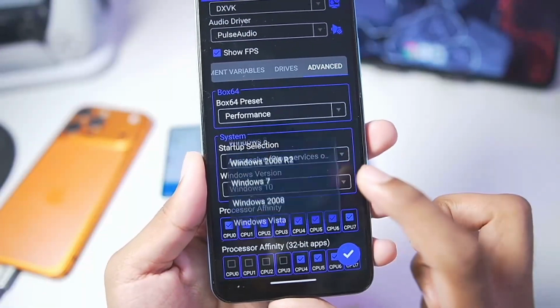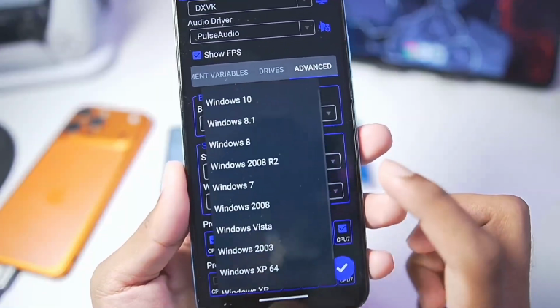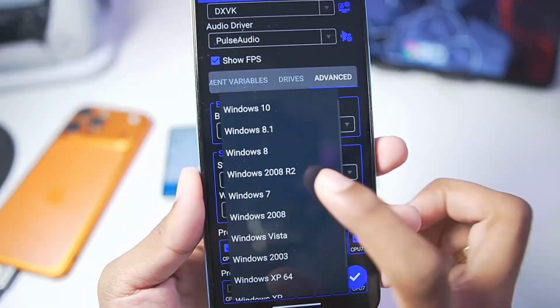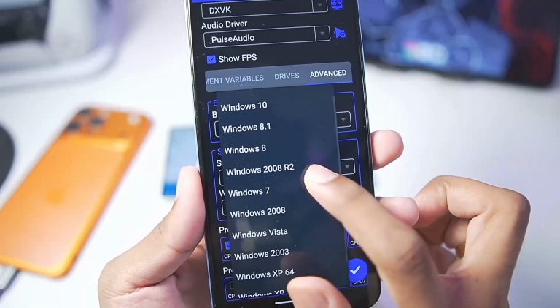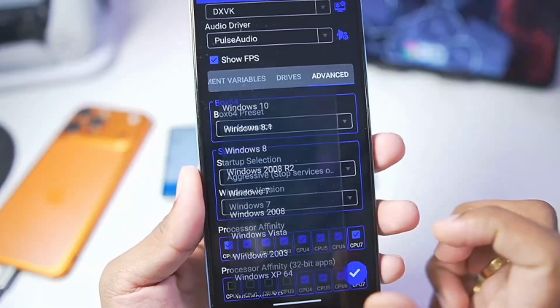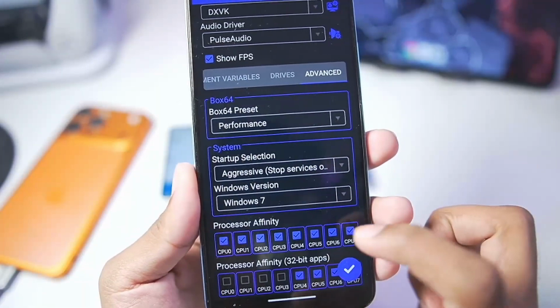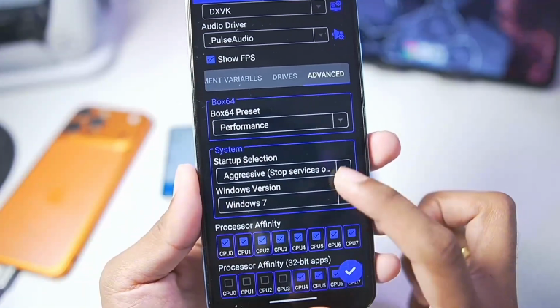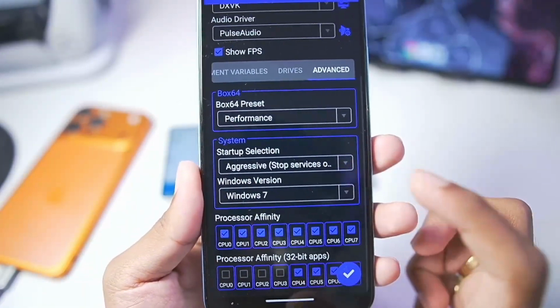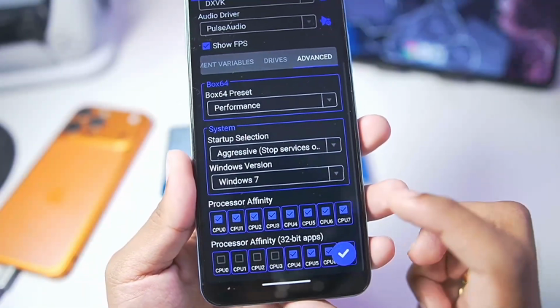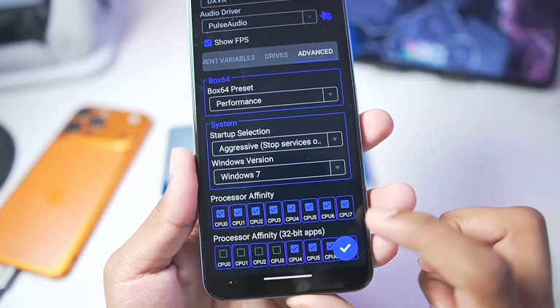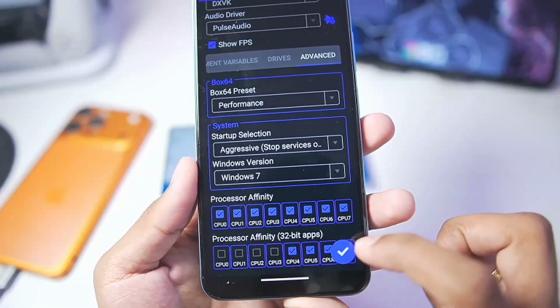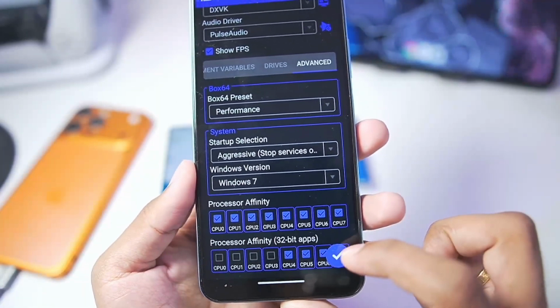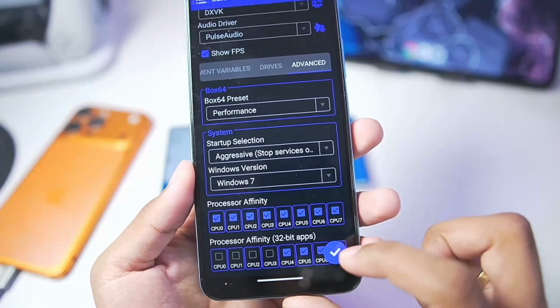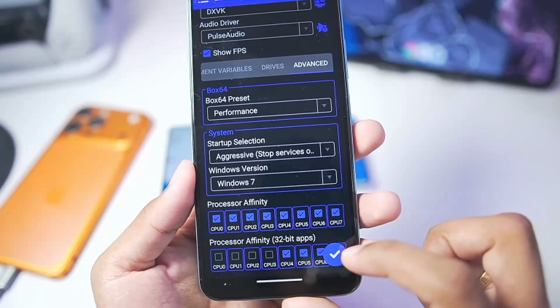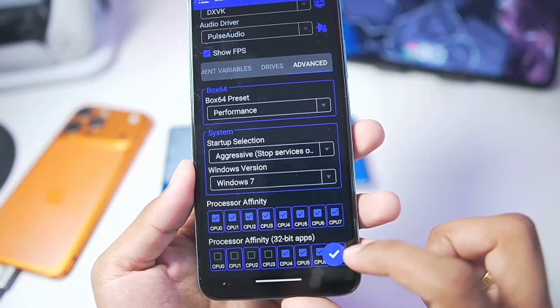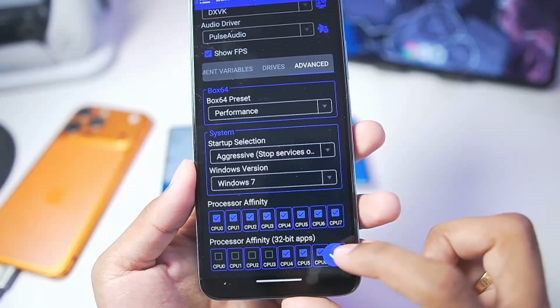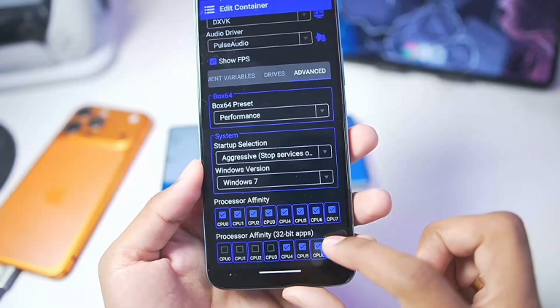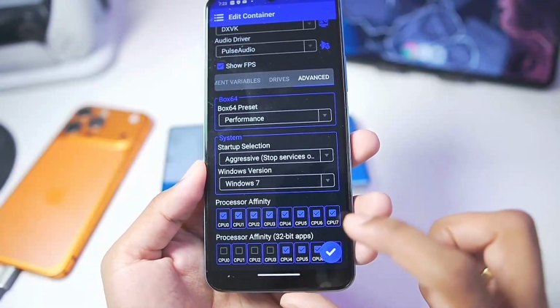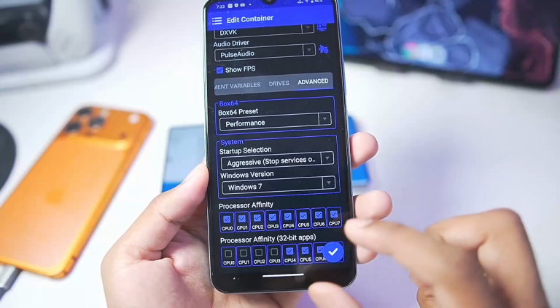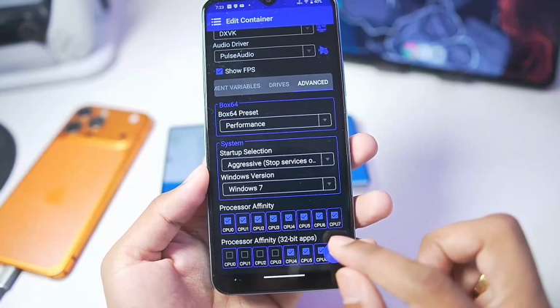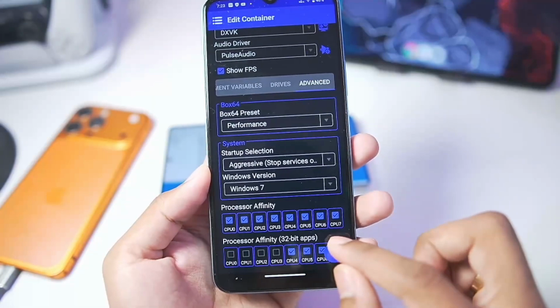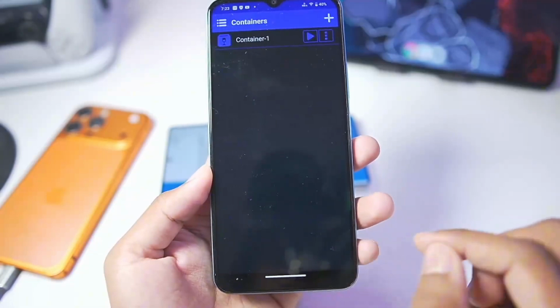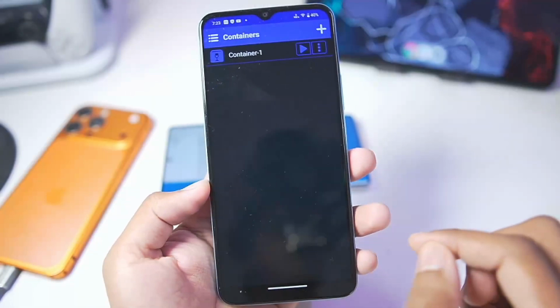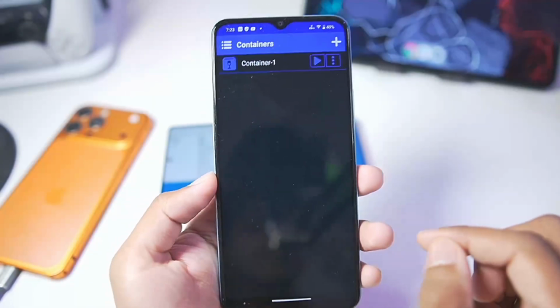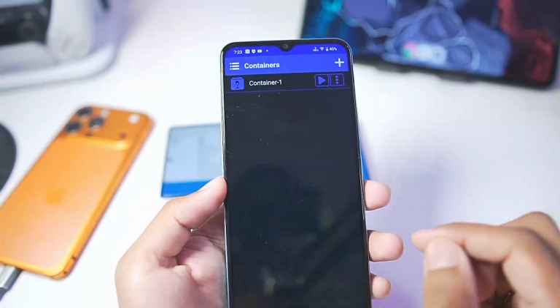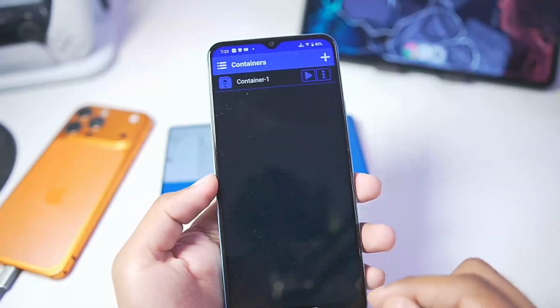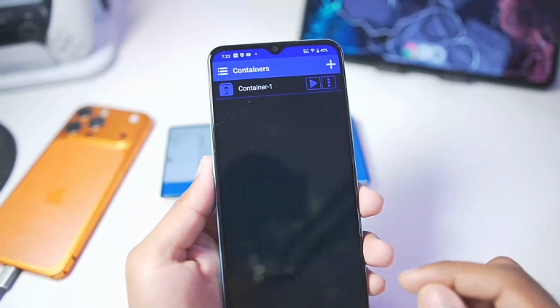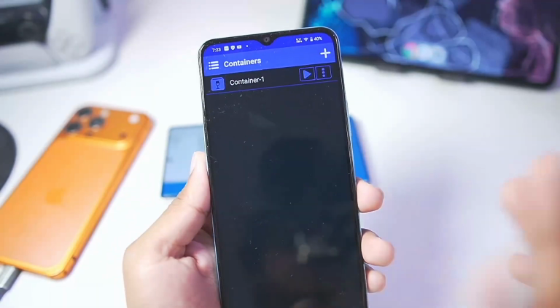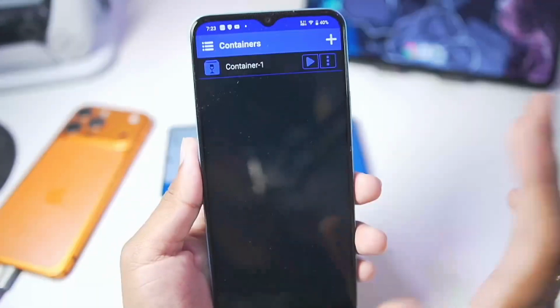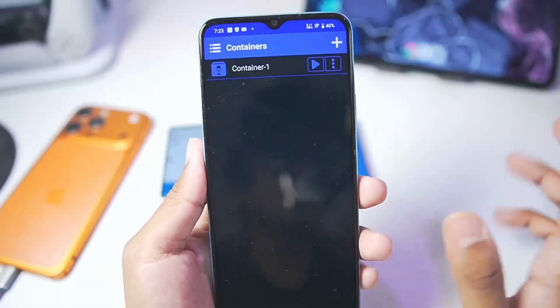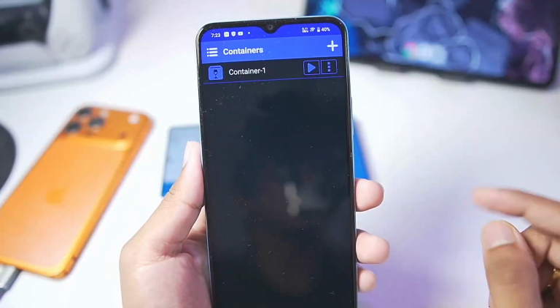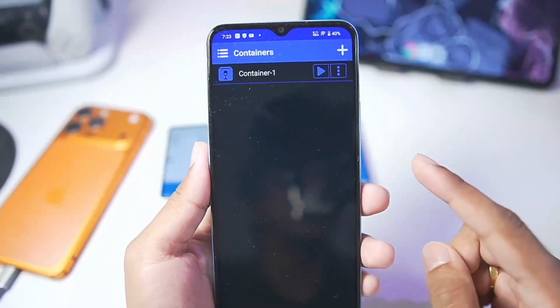Also, Windows version — make sure to set it to Windows 7 so it decreases the amount of memory usage. Then simply tap on the tick mark button and create your container.